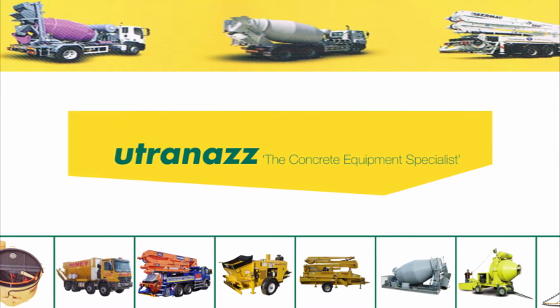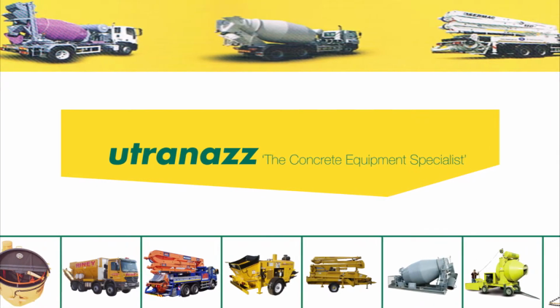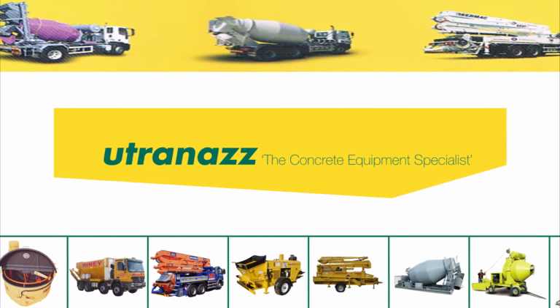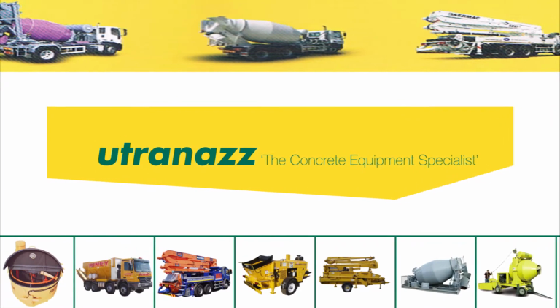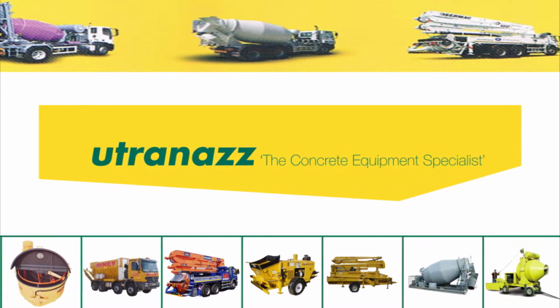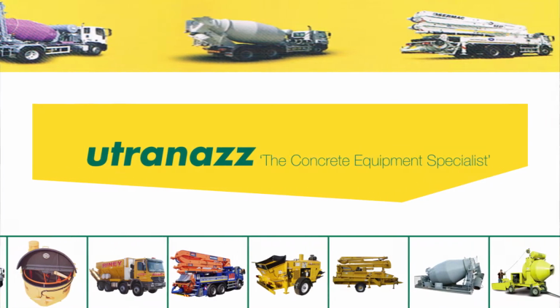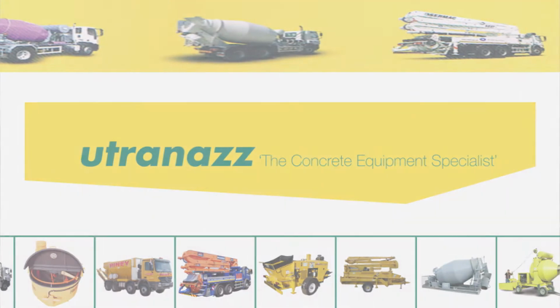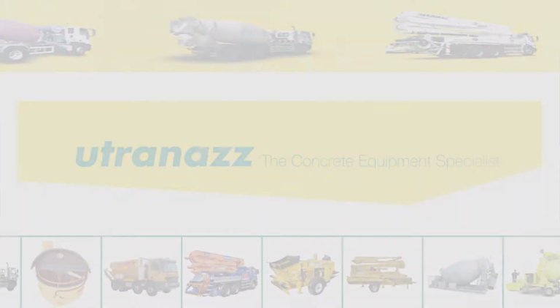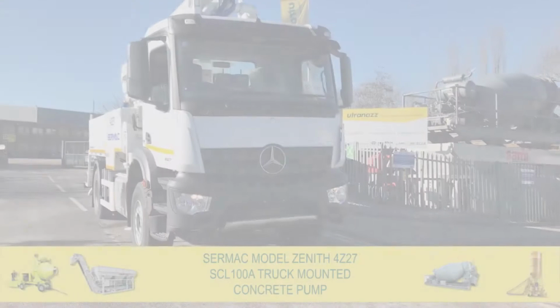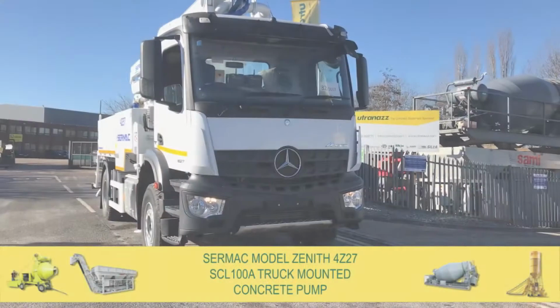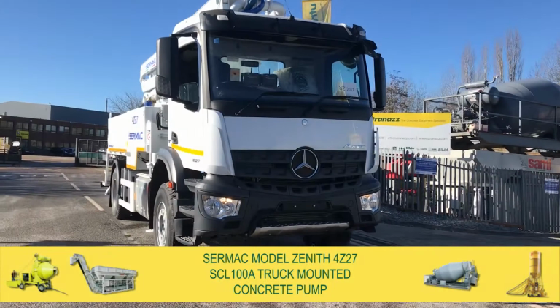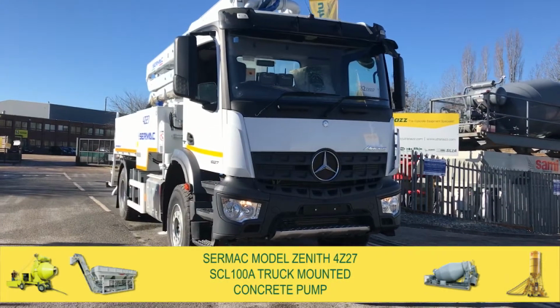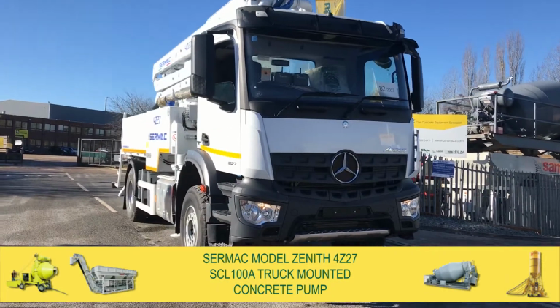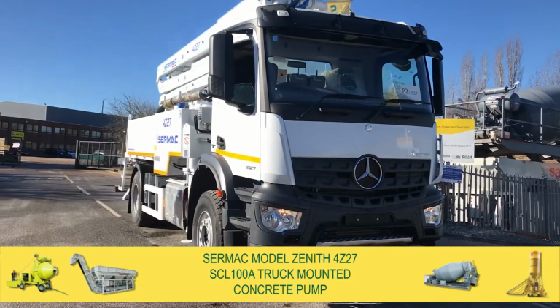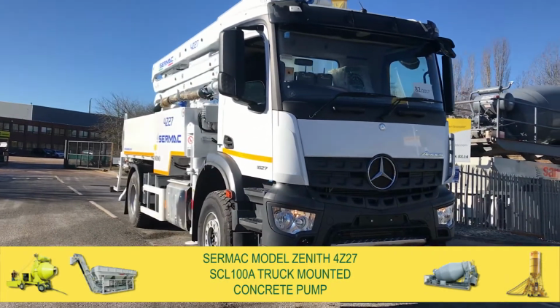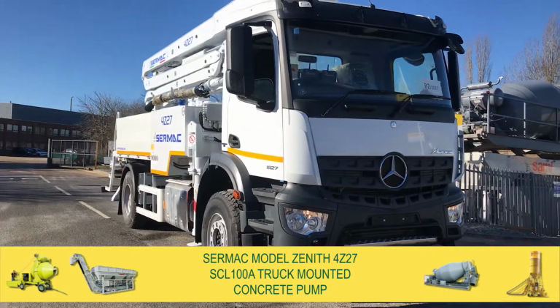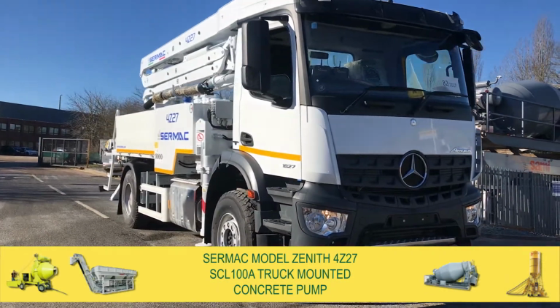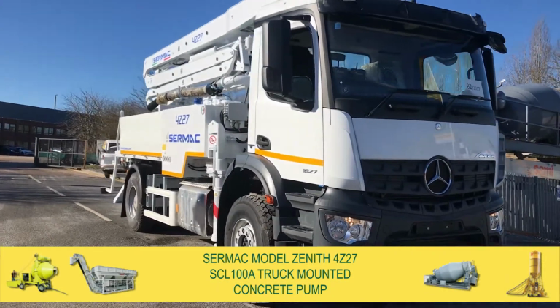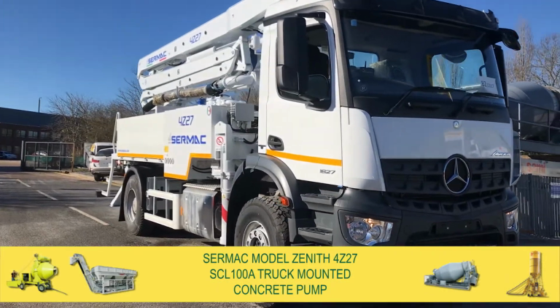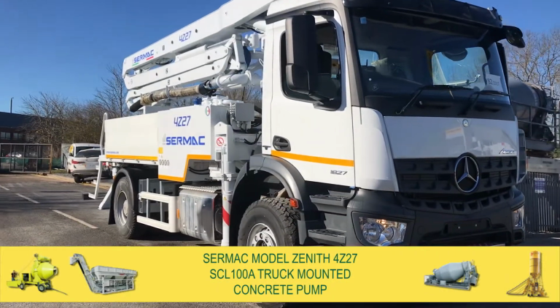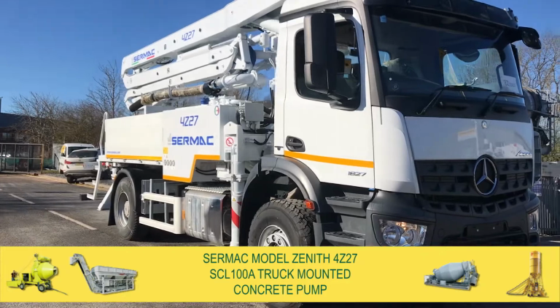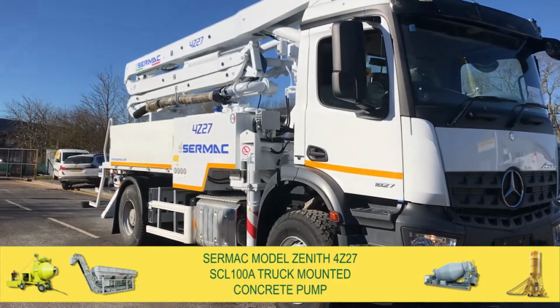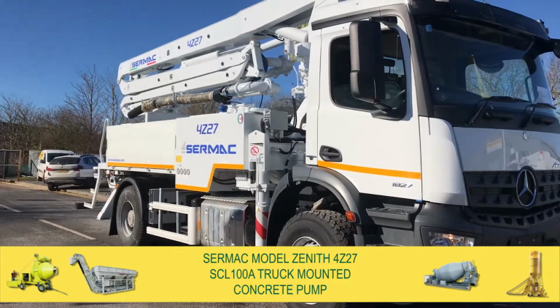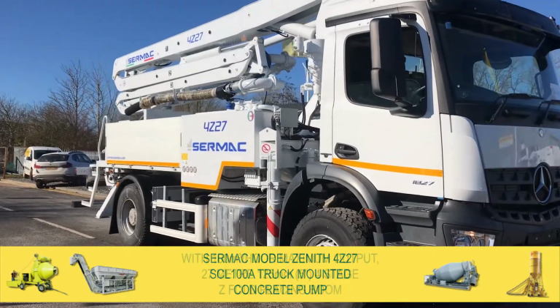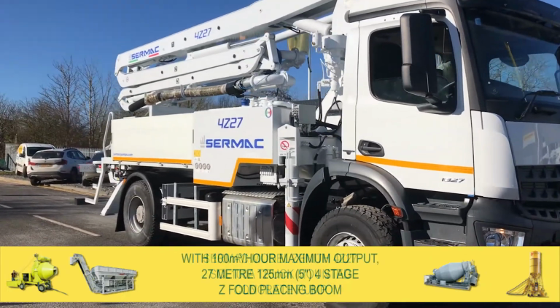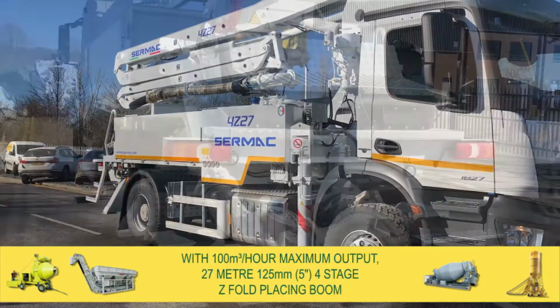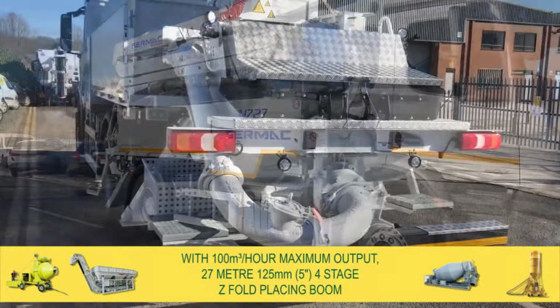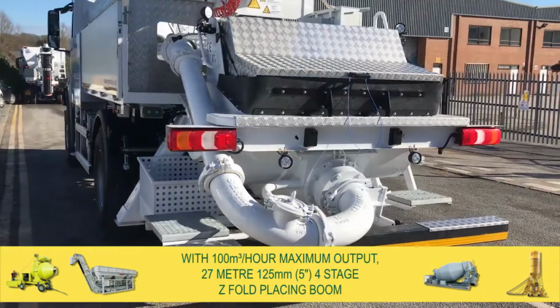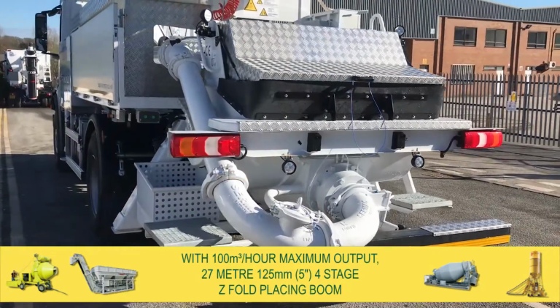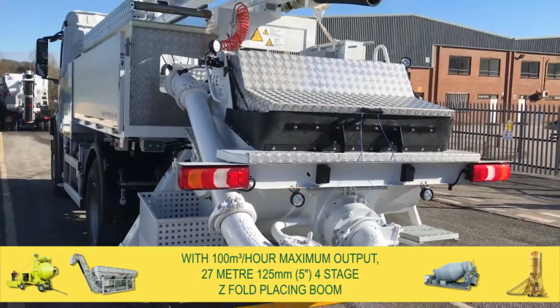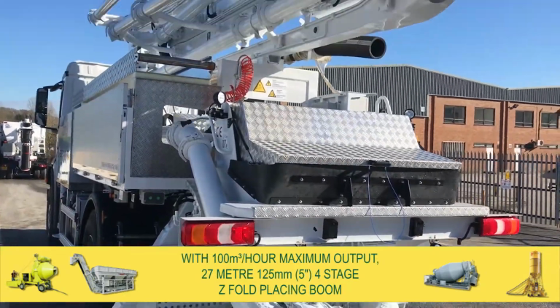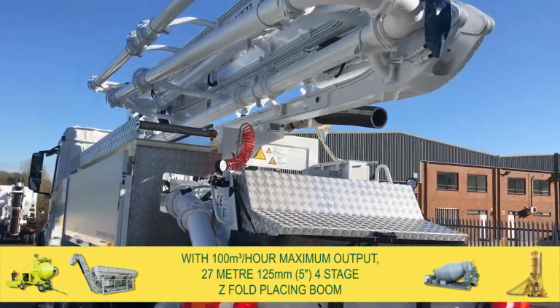Utriners now has available for sale from stock a brand new Cermak model Zenith 4Z27SCL100A truck-mounted concrete pump. This pump has a 100 m³ per hour maximum output.